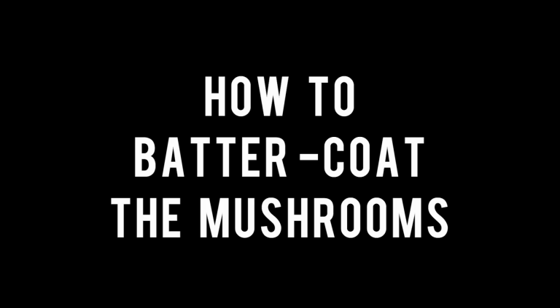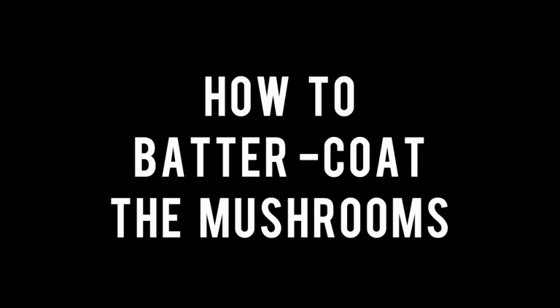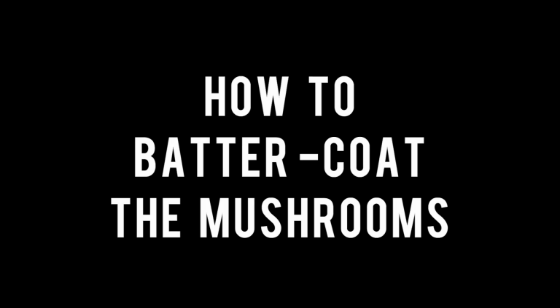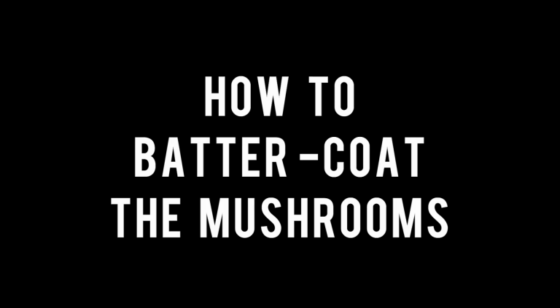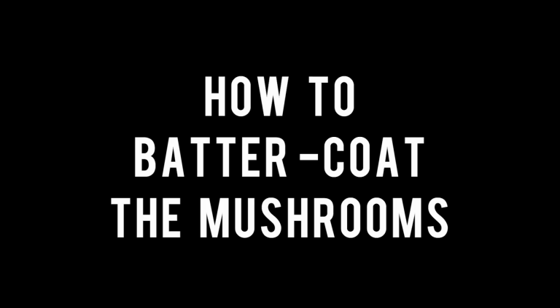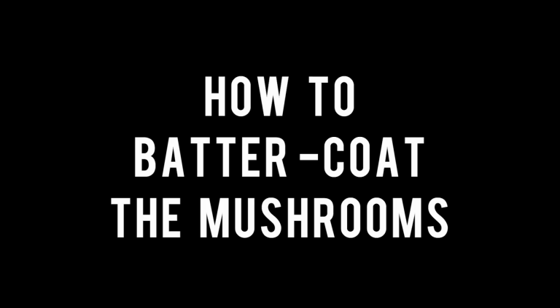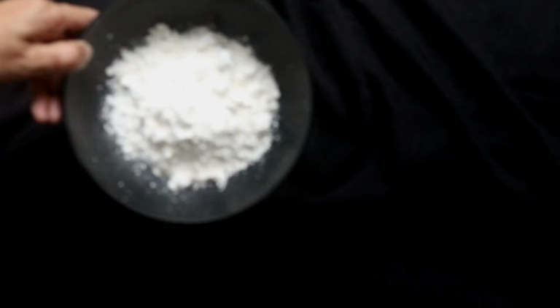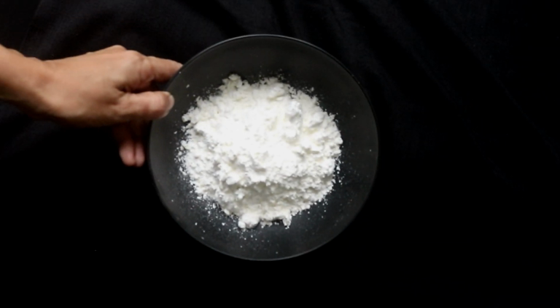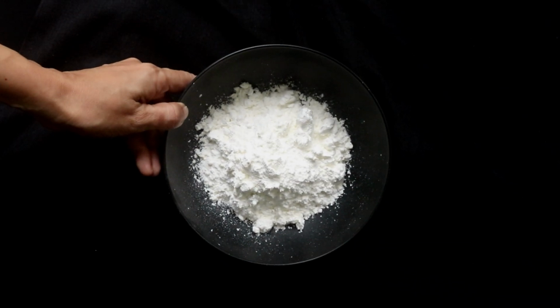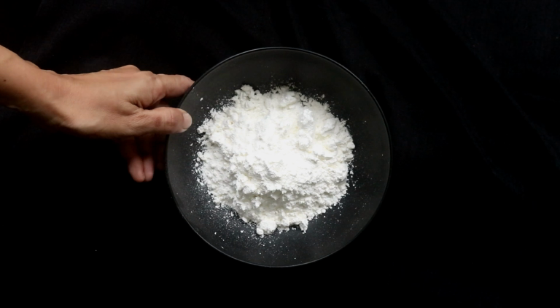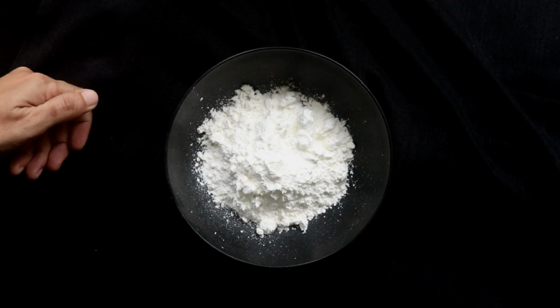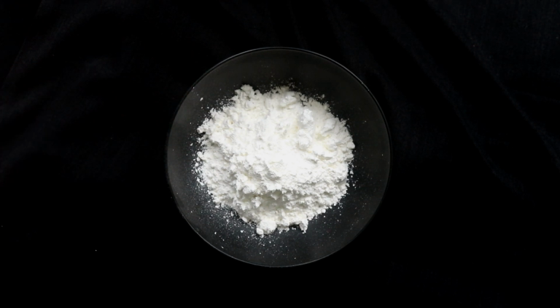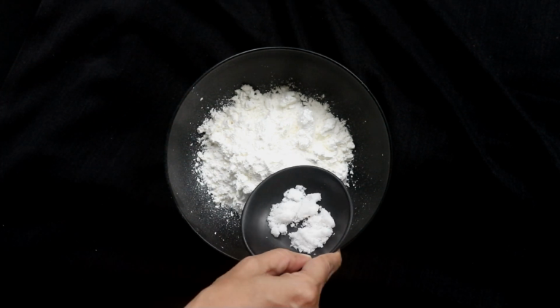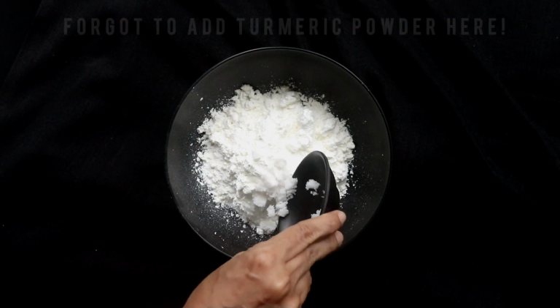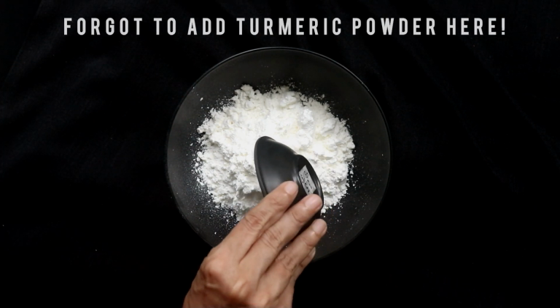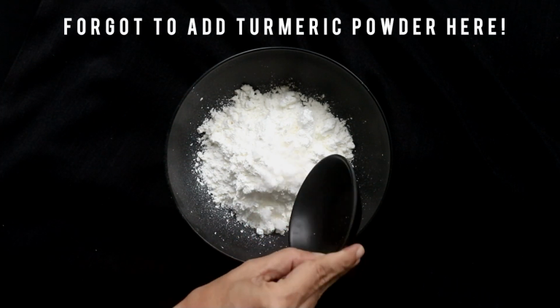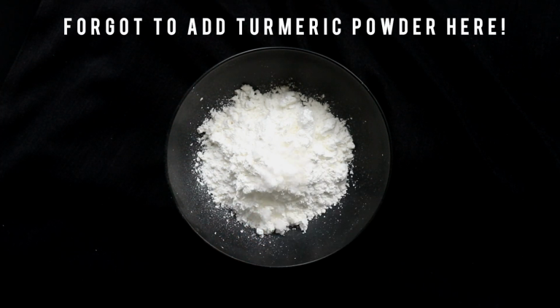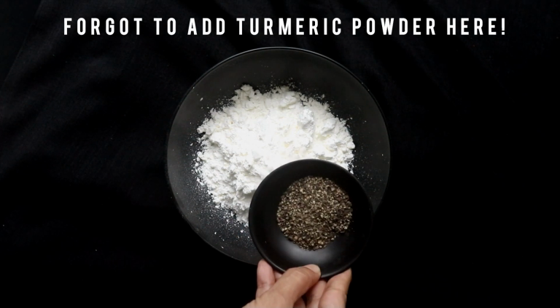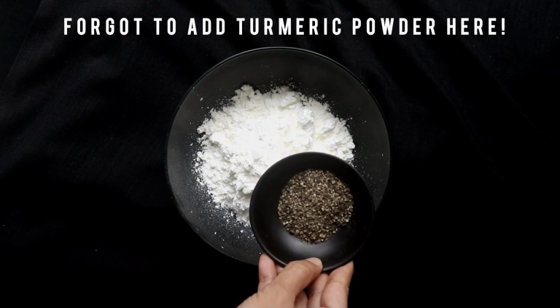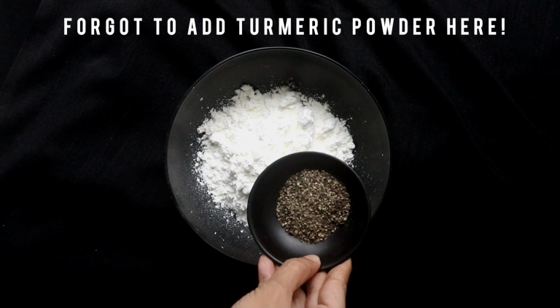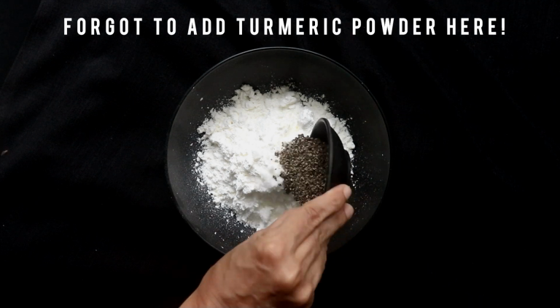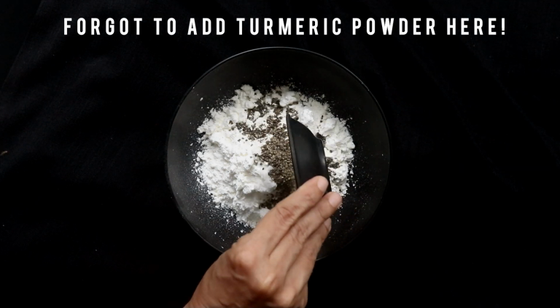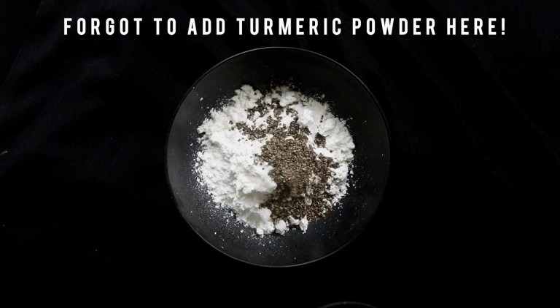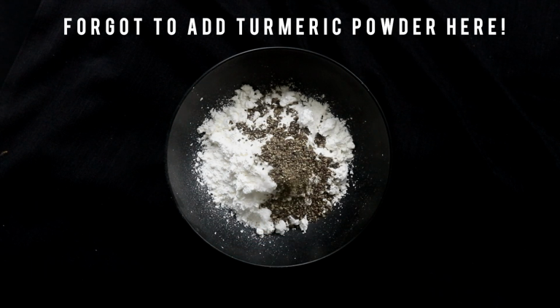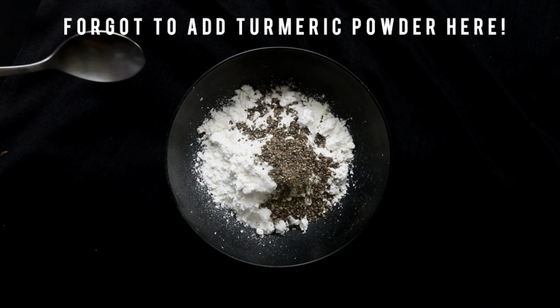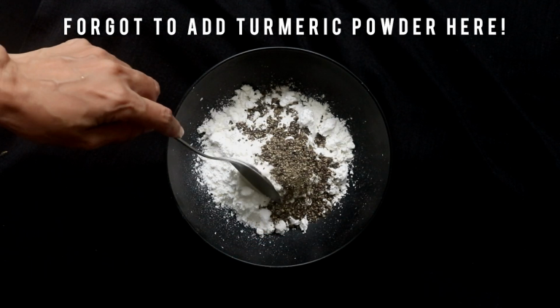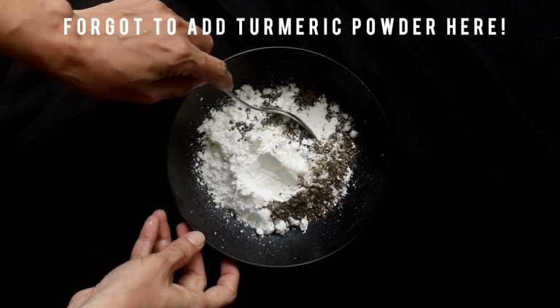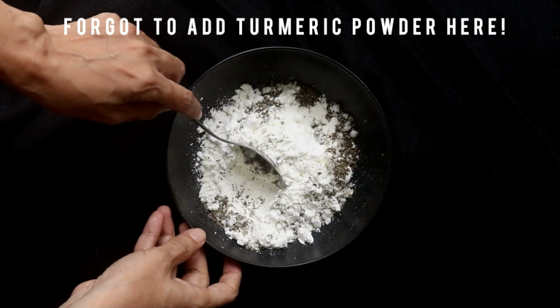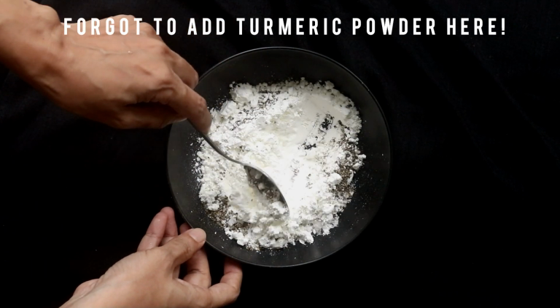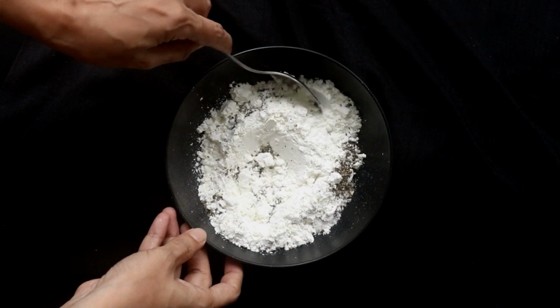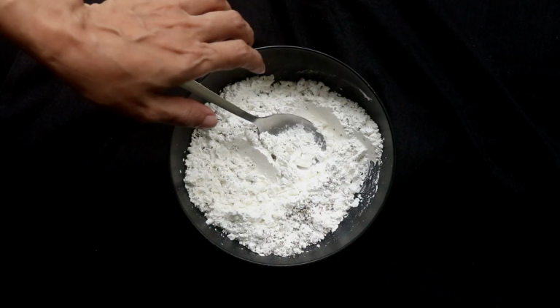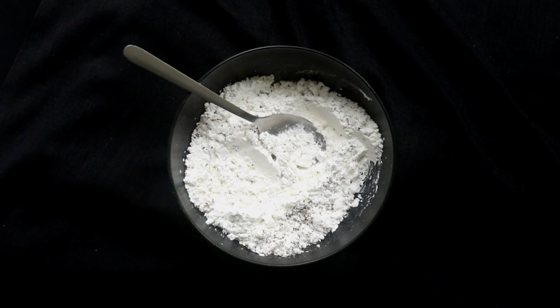To make the hot butter mushrooms you will have to coat the mushrooms with the corn flour mixture. To a medium size bowl add corn flour, turmeric, pepper, and salt, and combine well. Then set aside.